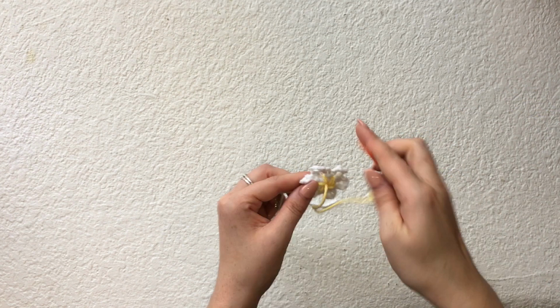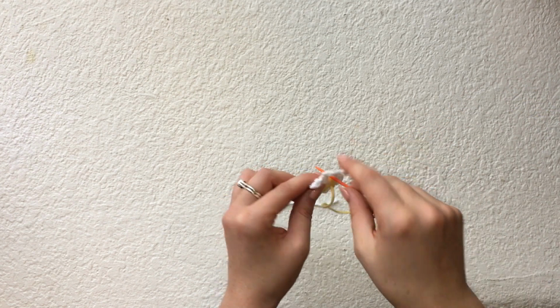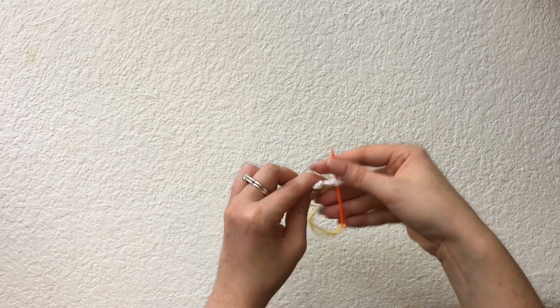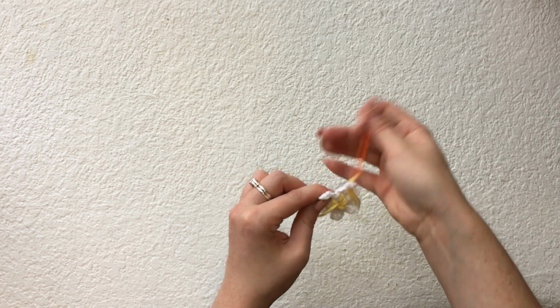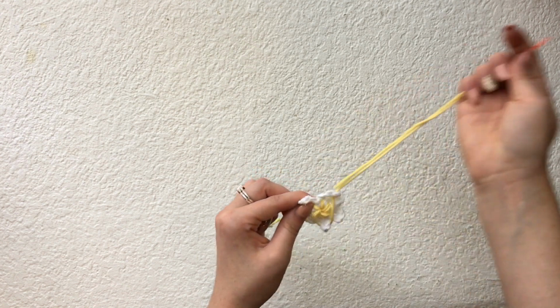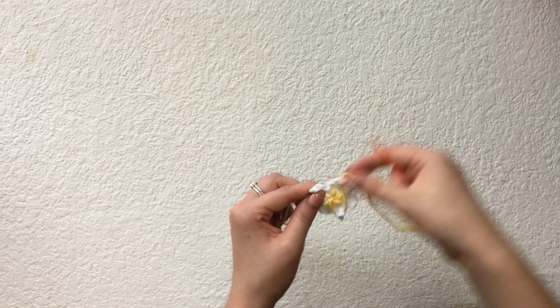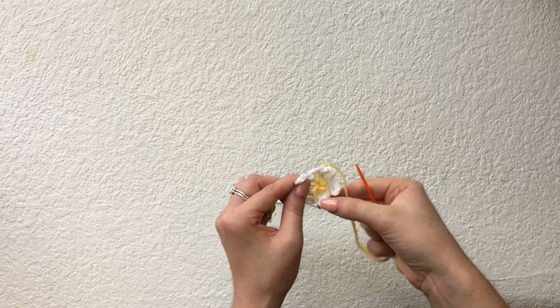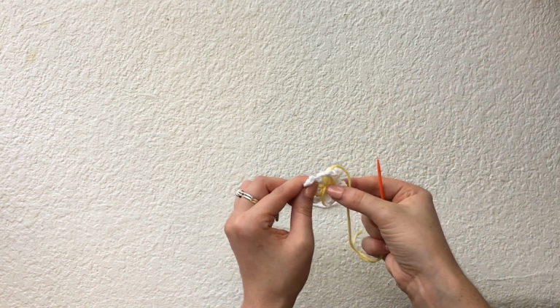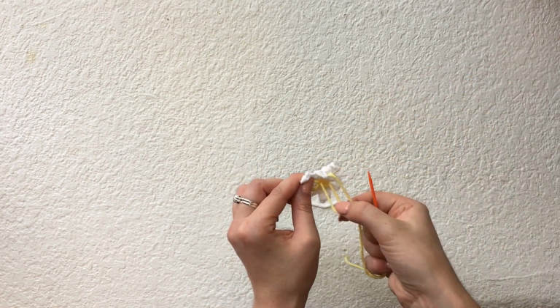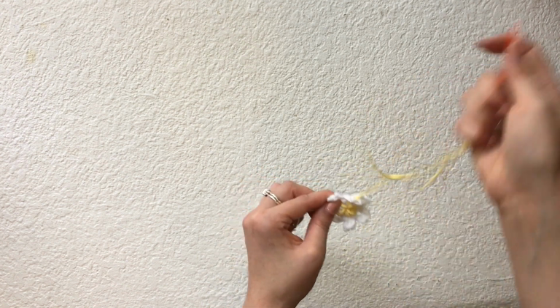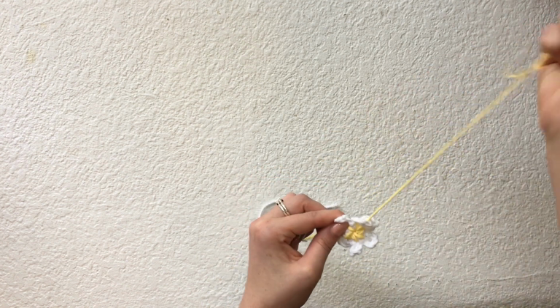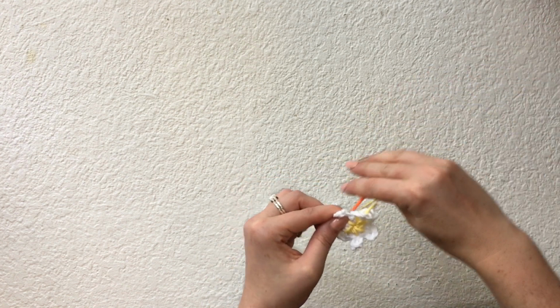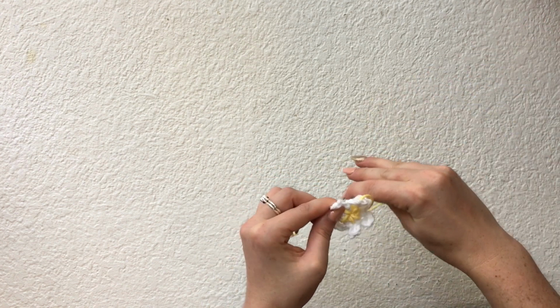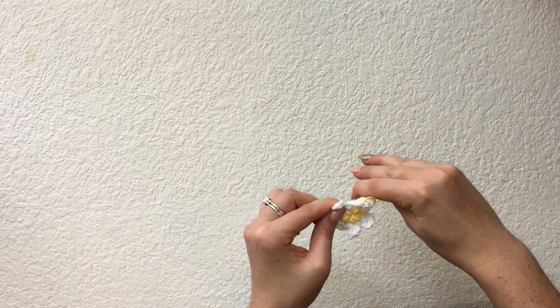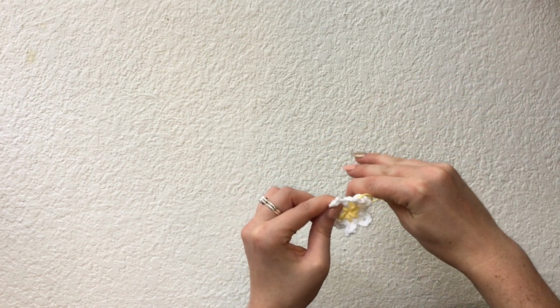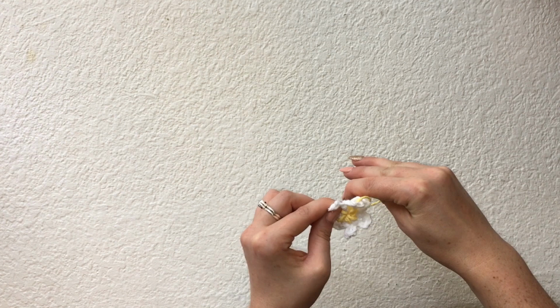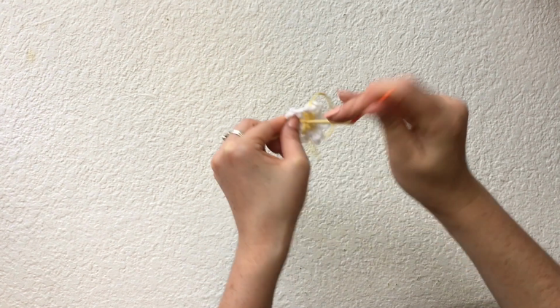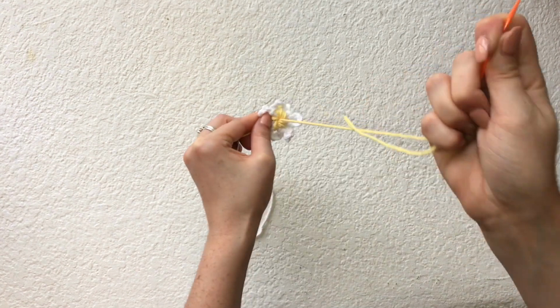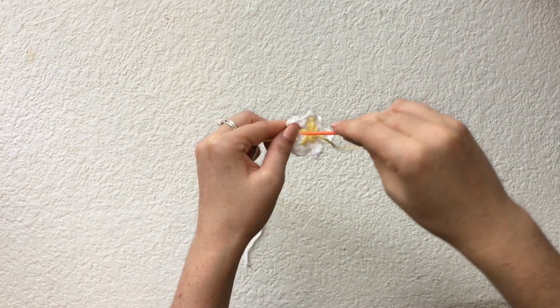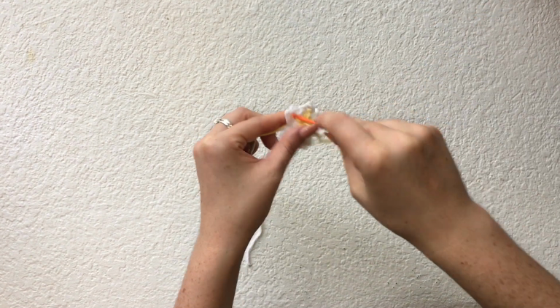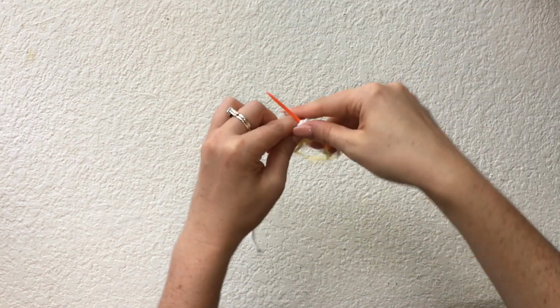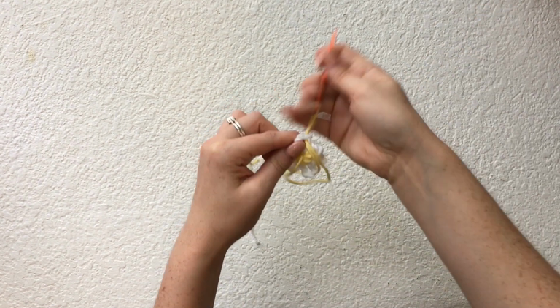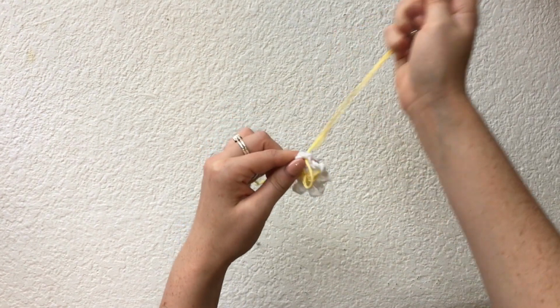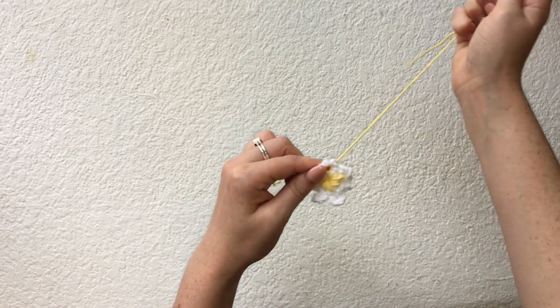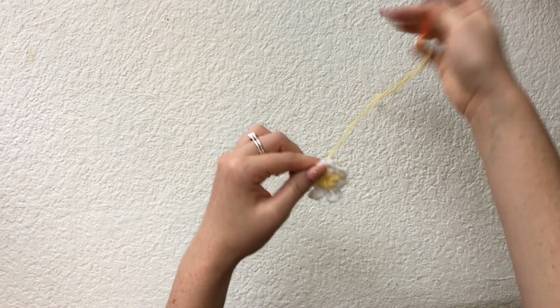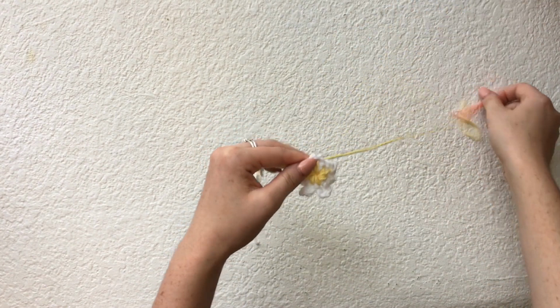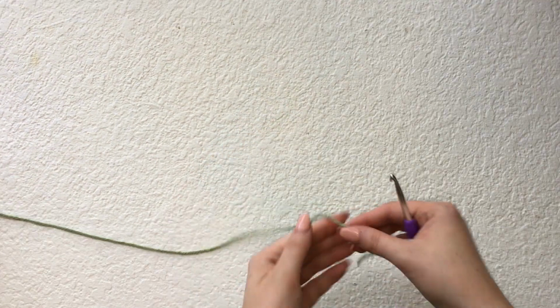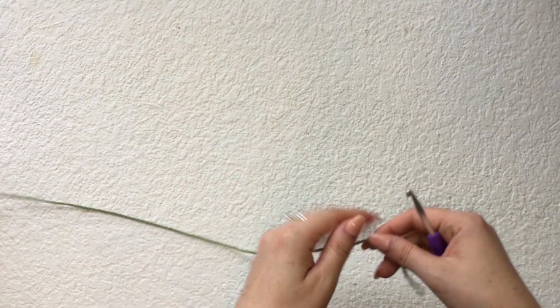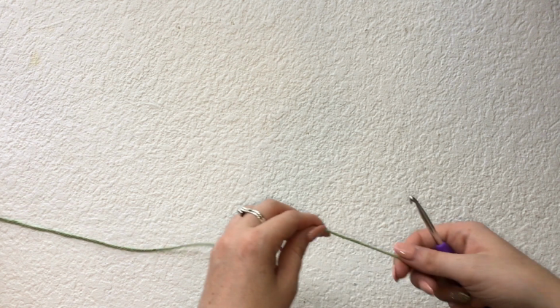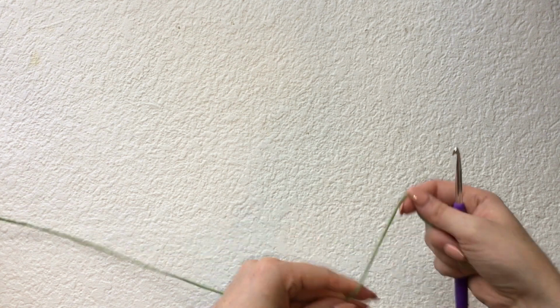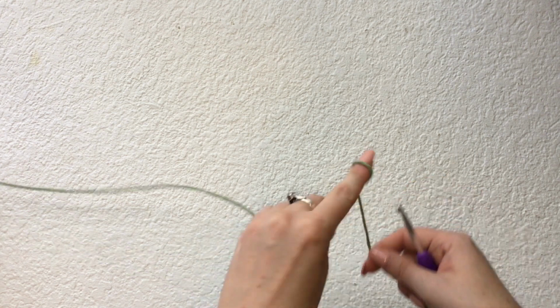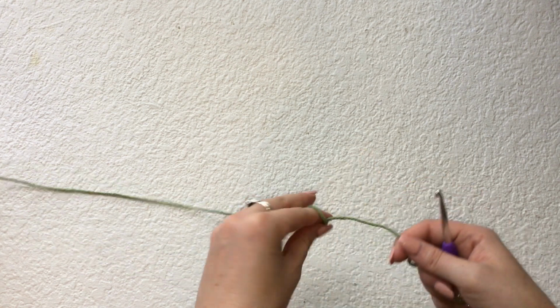Once you've weaved the yellow yarn through all of the petals, tie a few double knots at the back of the daisy to secure the yarn. Now I'm going to show you how to make the leaves.